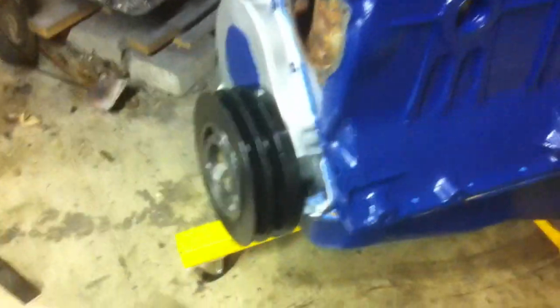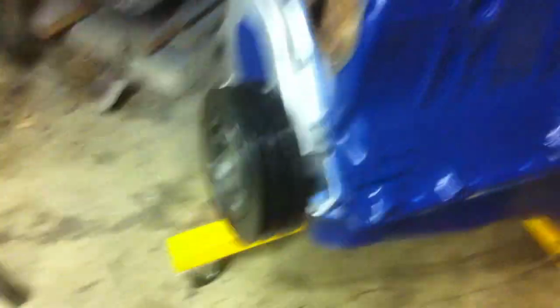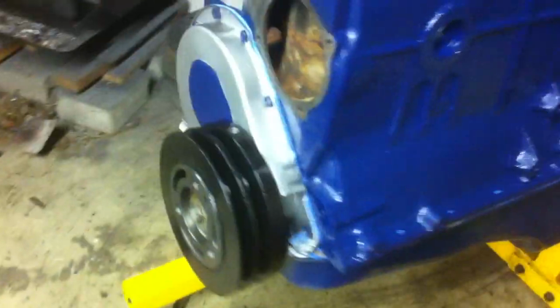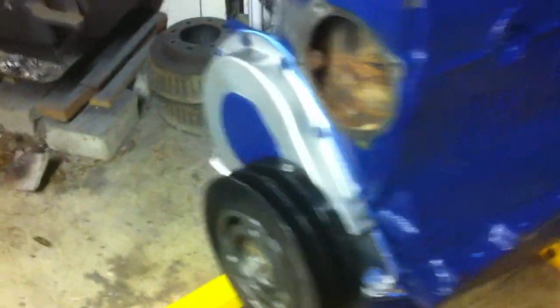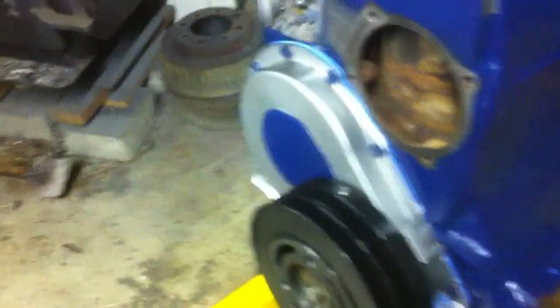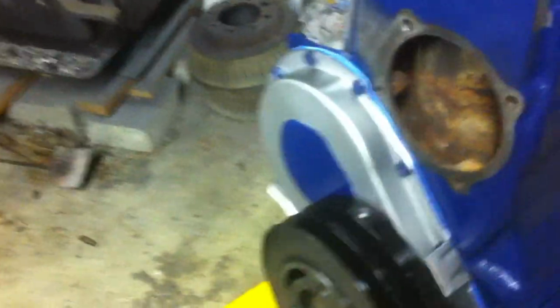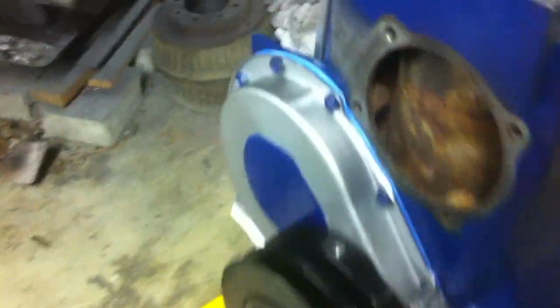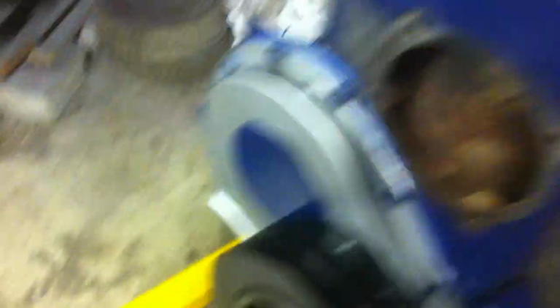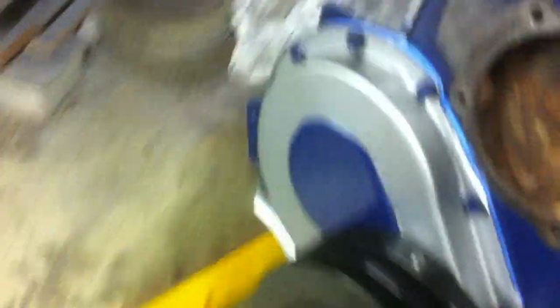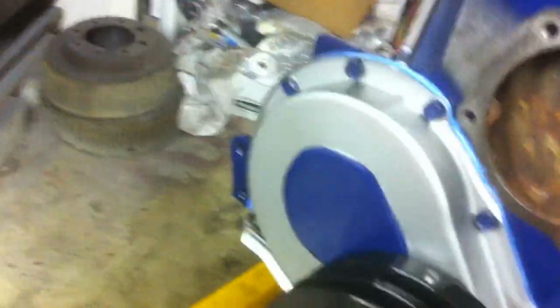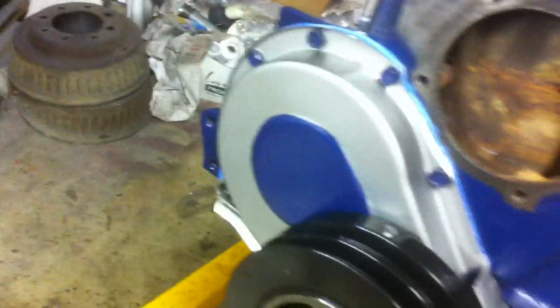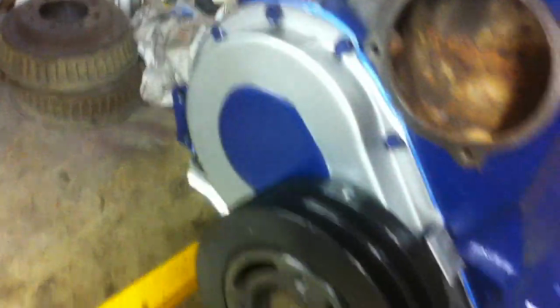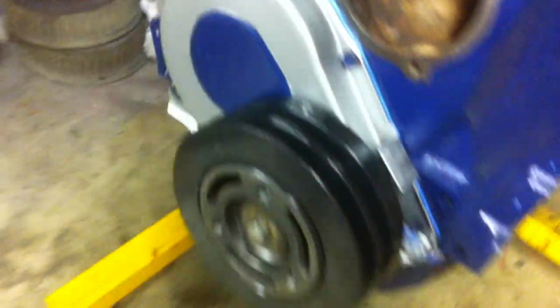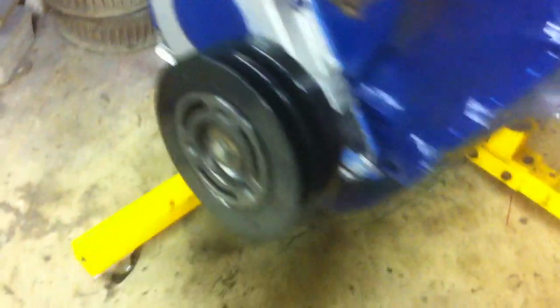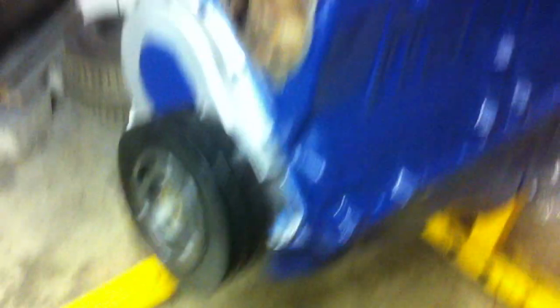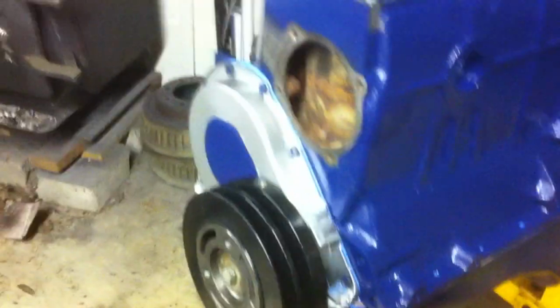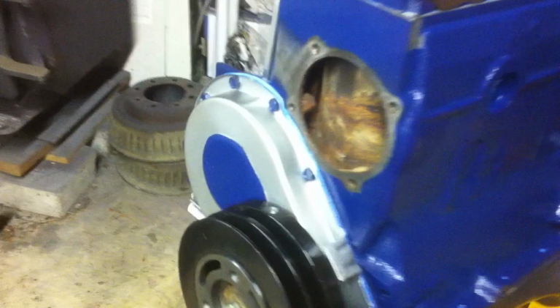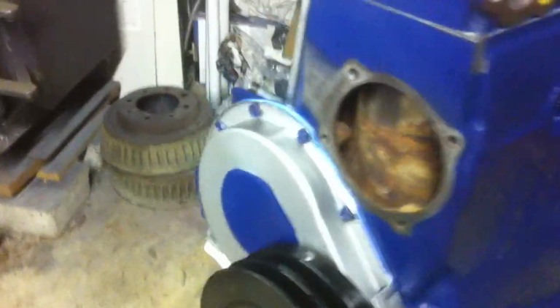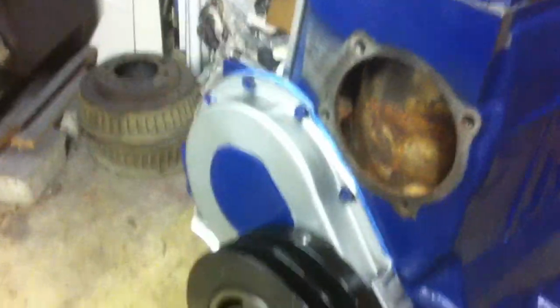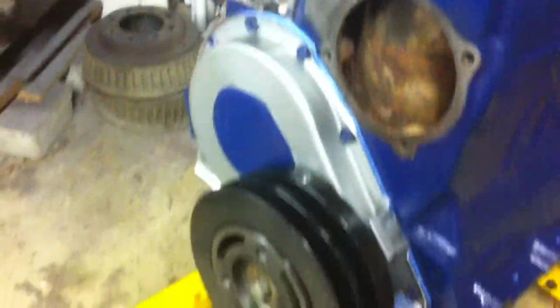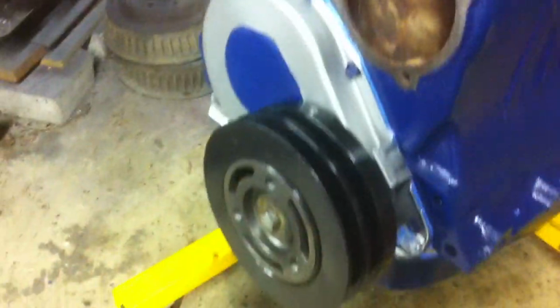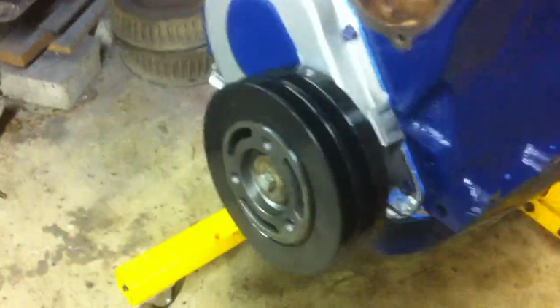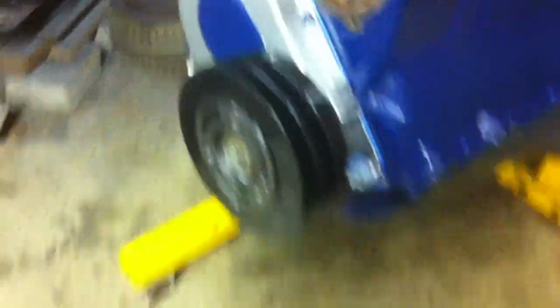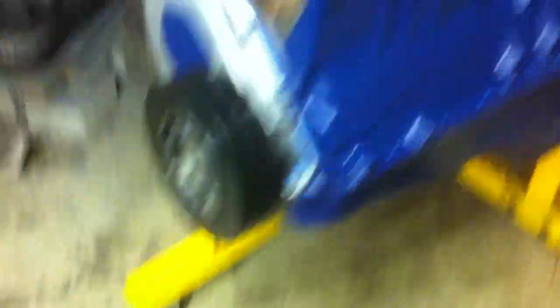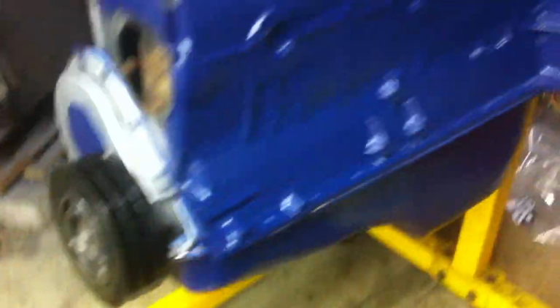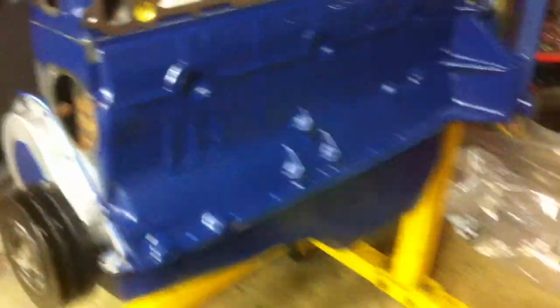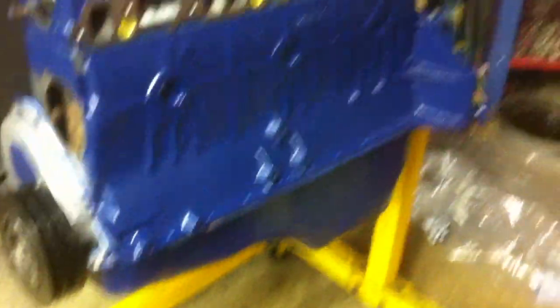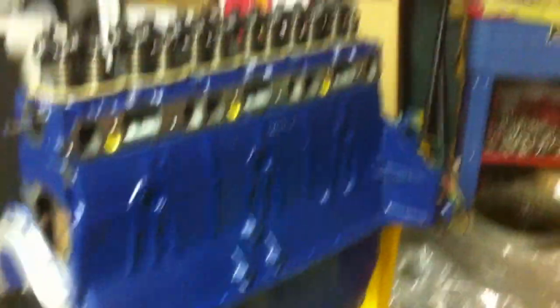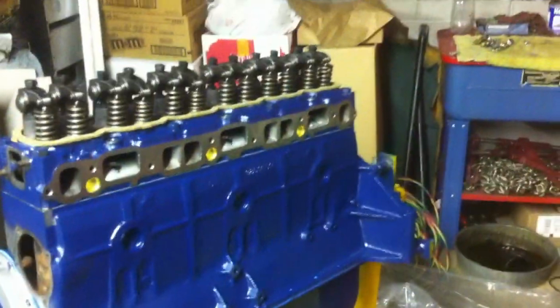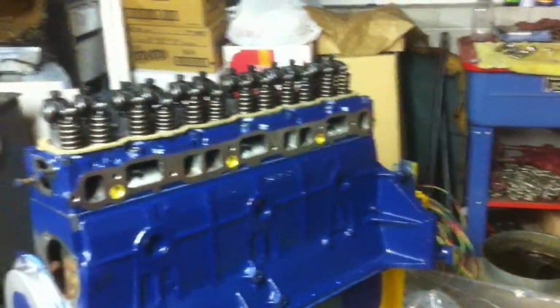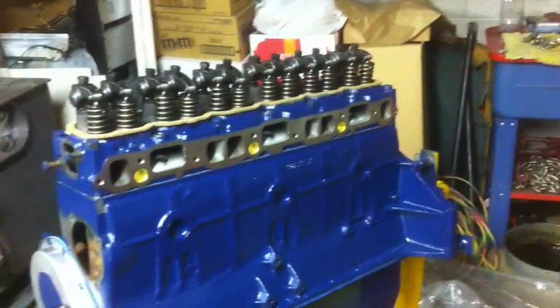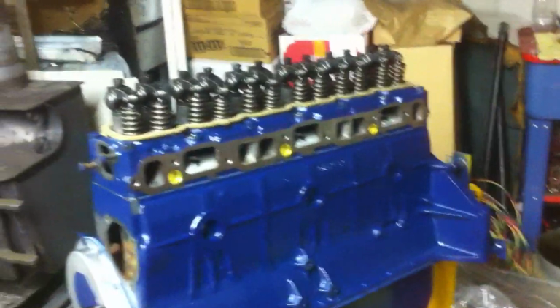Kind of my detail on the stock dampener and timing cover. That's the color I painted it.